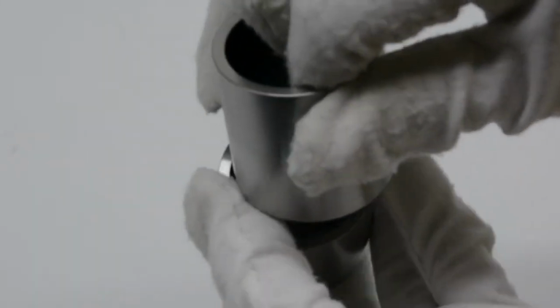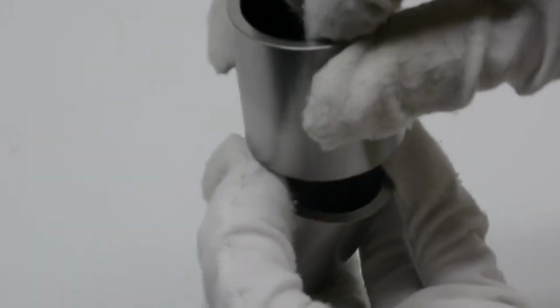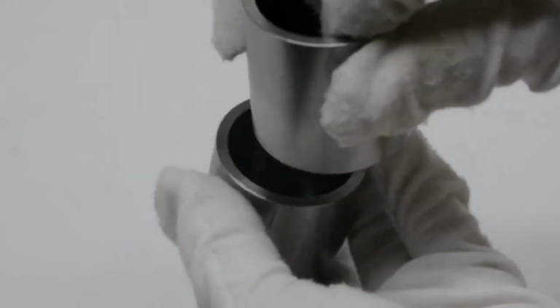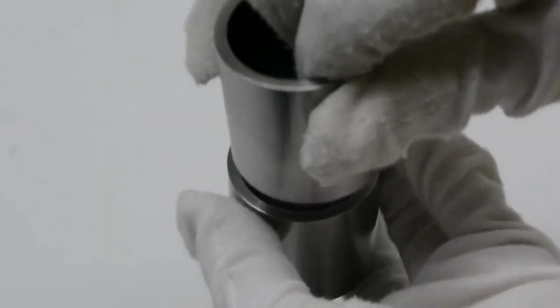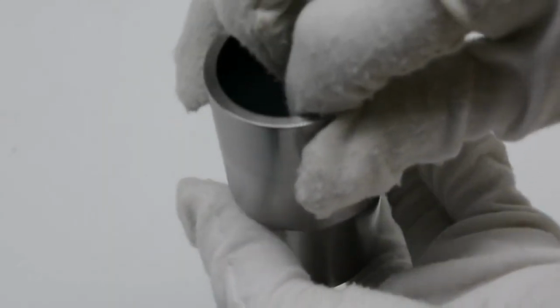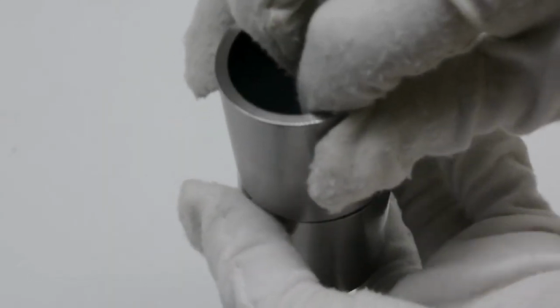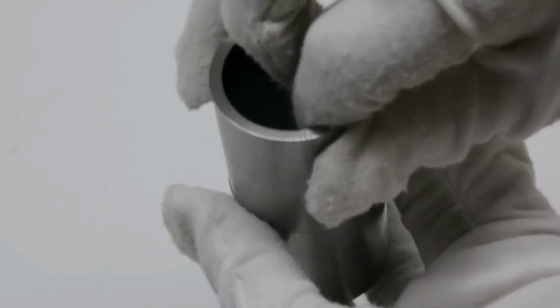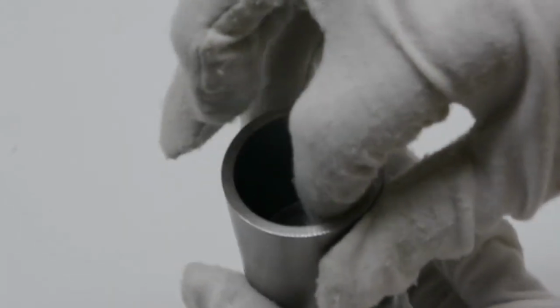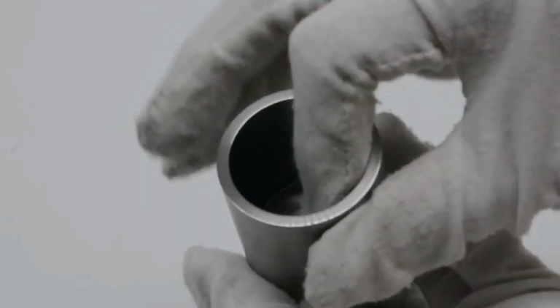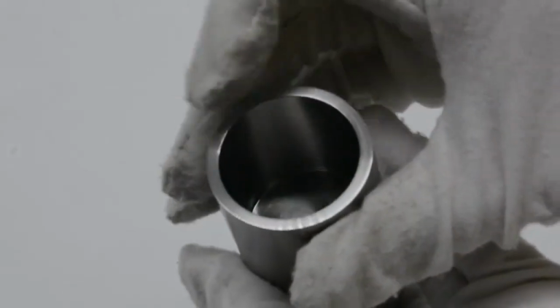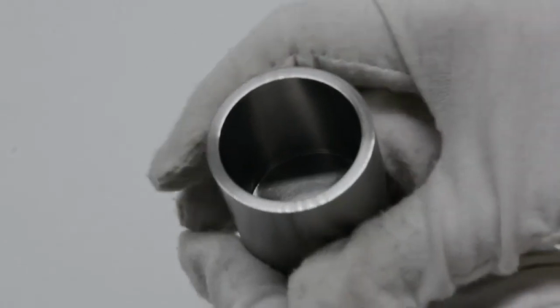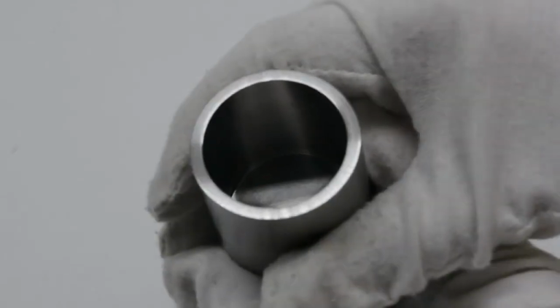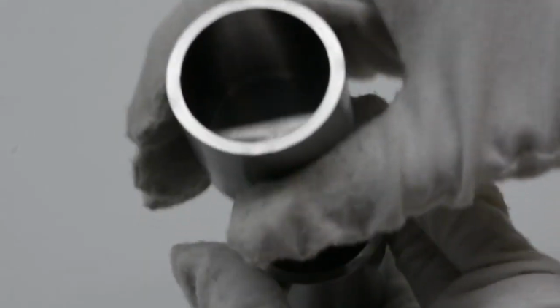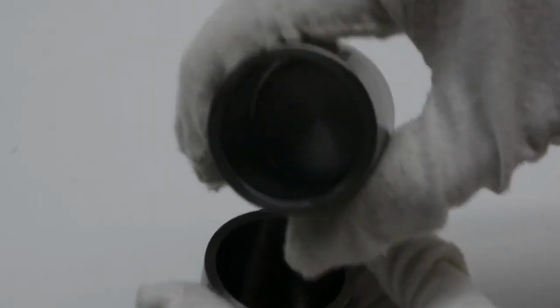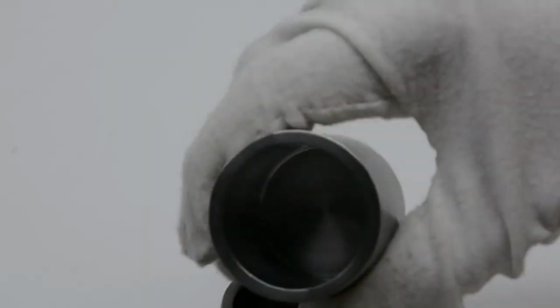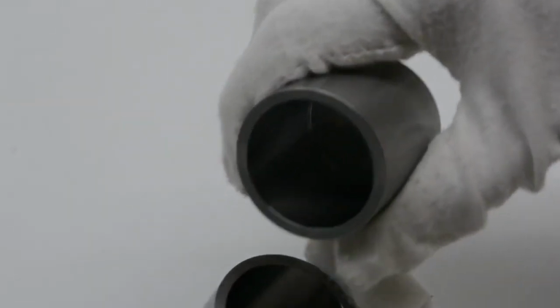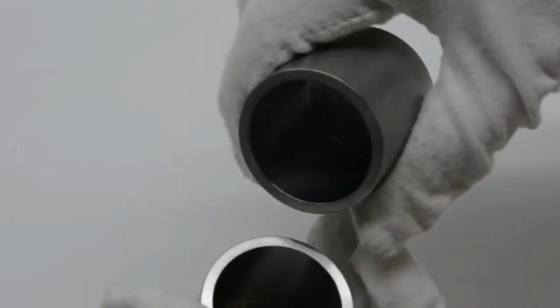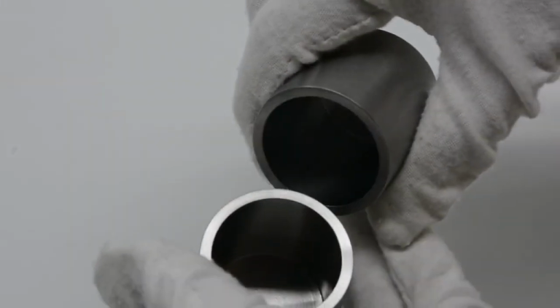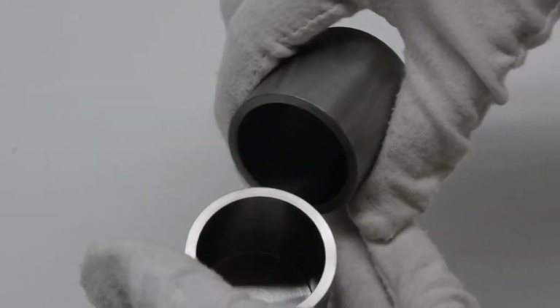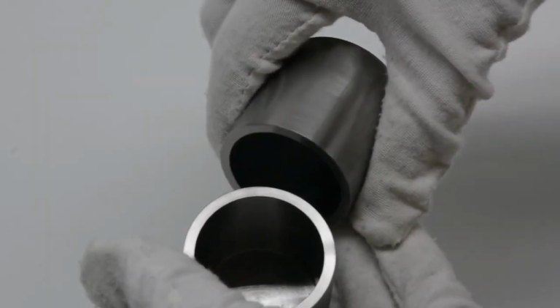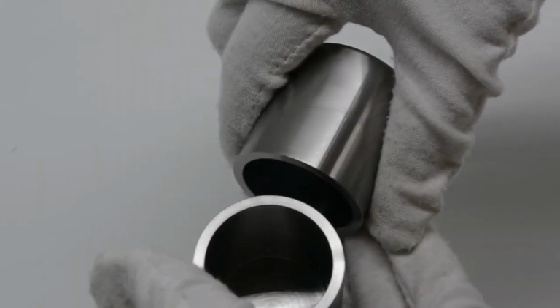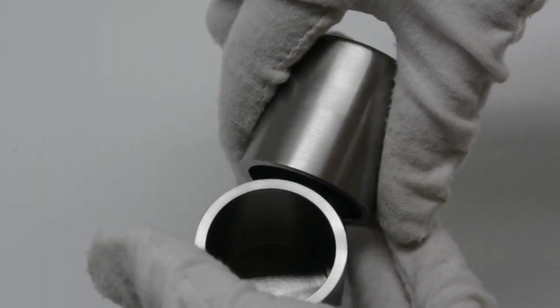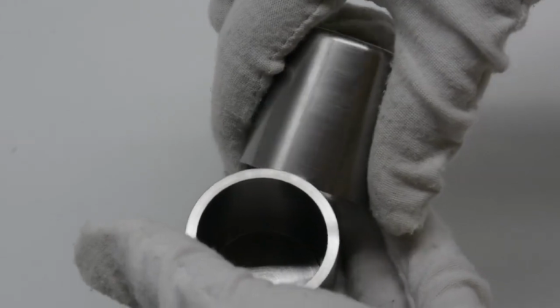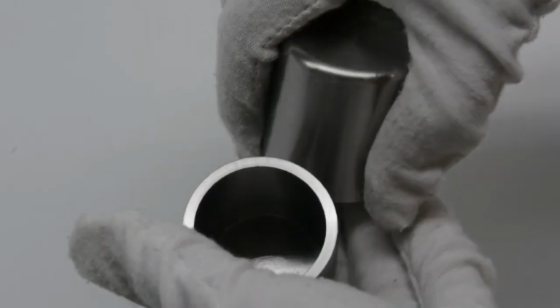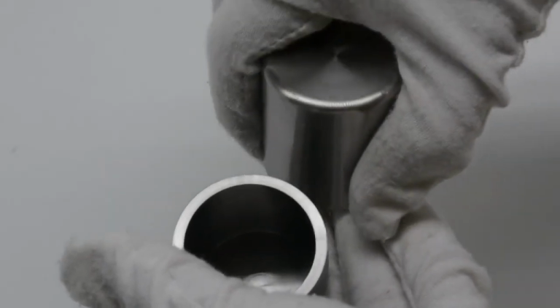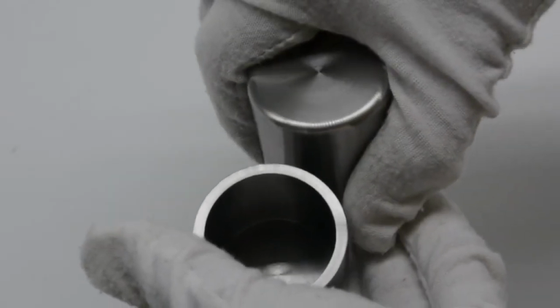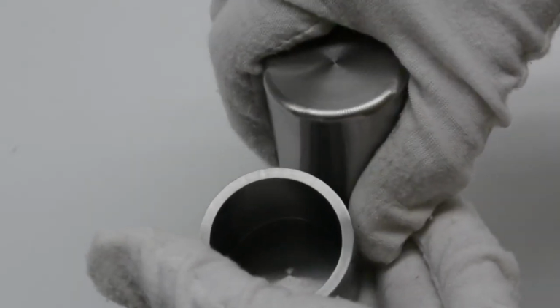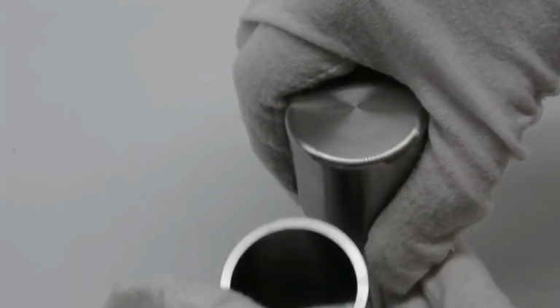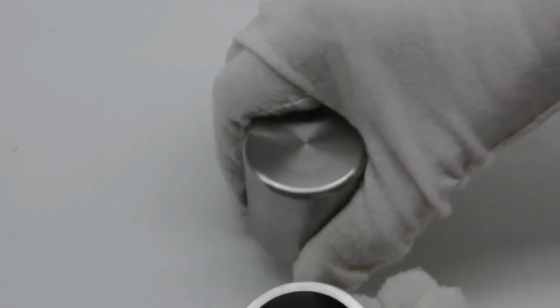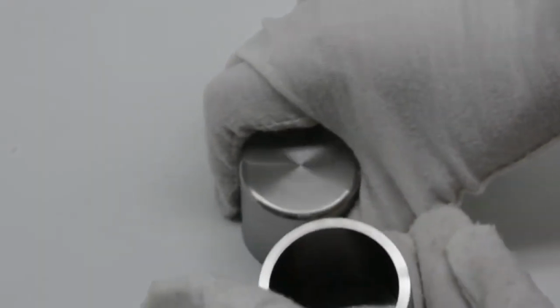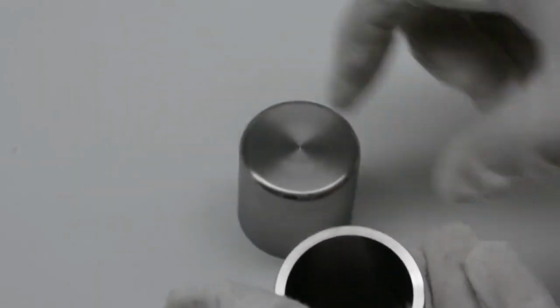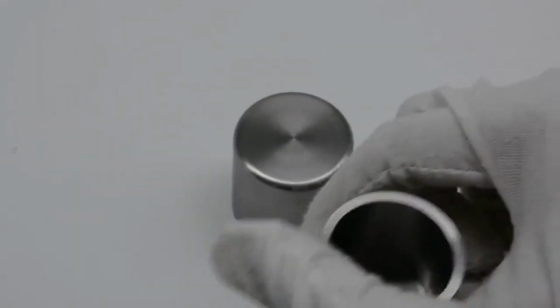Because of excellent high temperature resistance, high strength, and good corrosion resistance, these crucibles are usually used in high temperature melting furnaces like sapphire growing furnace, quartz glass melting furnace, and rare earth melting furnace.